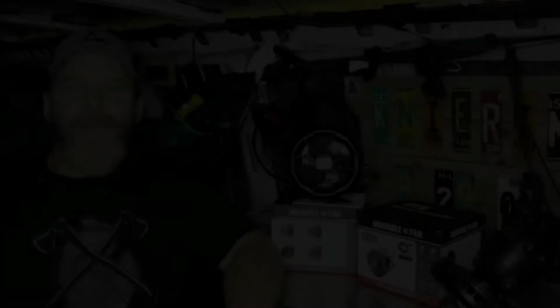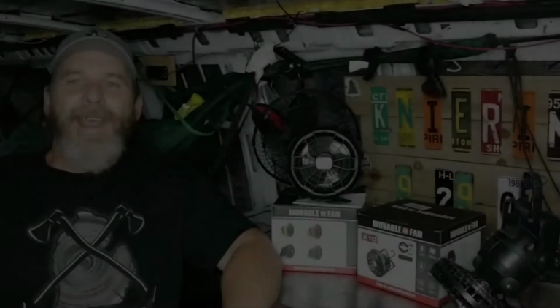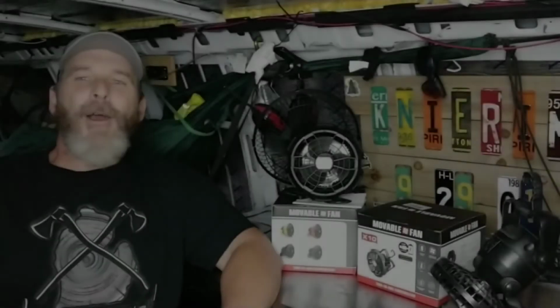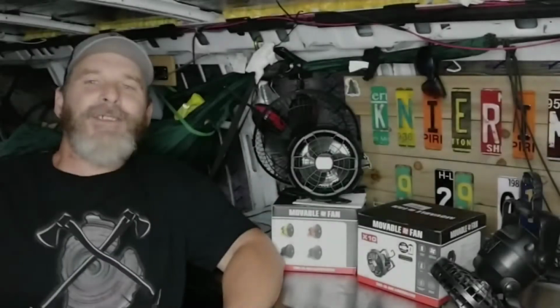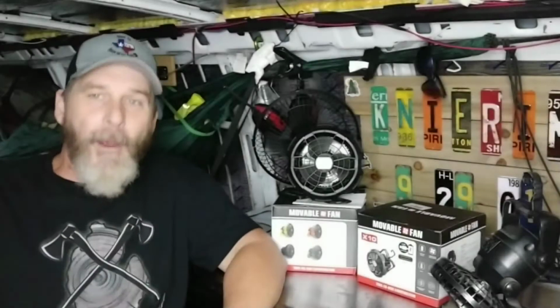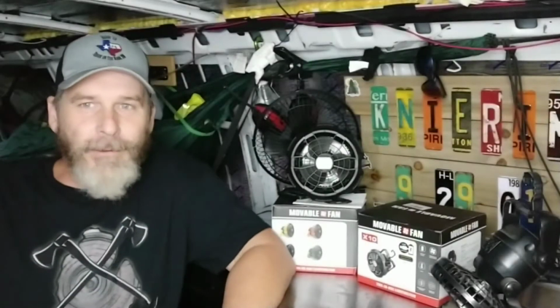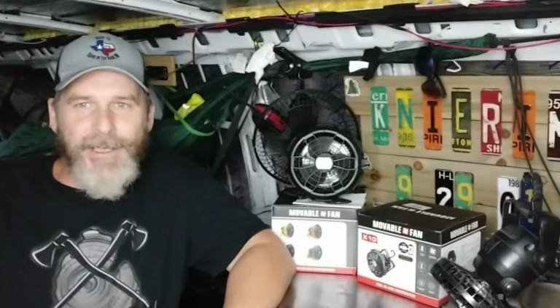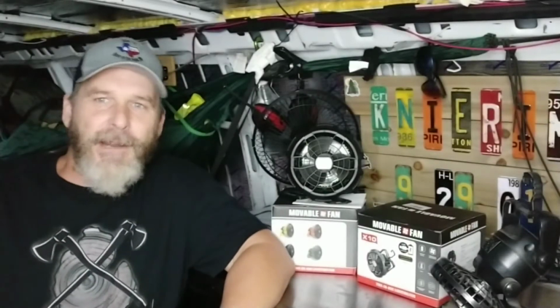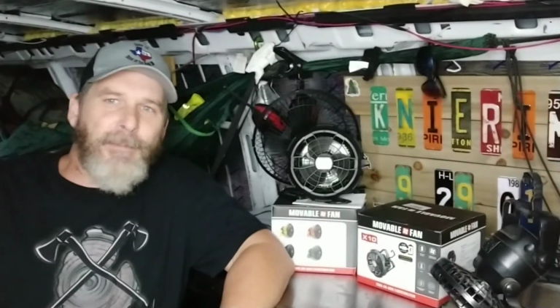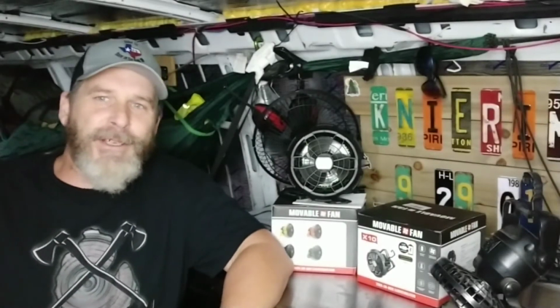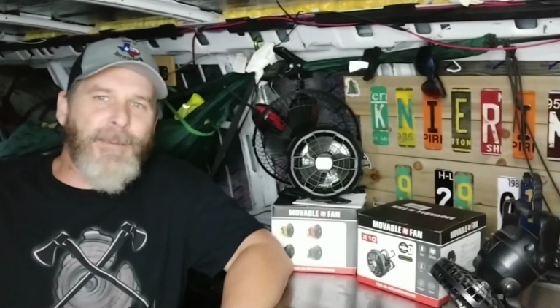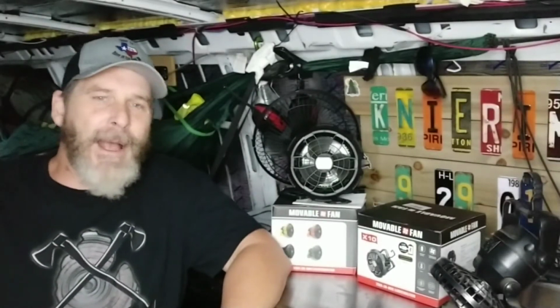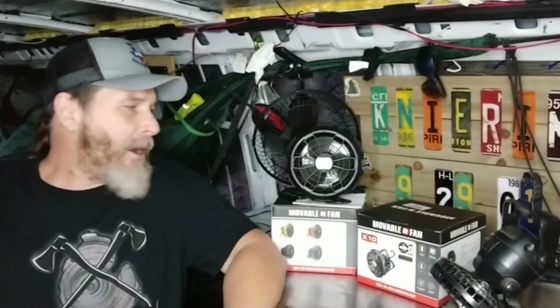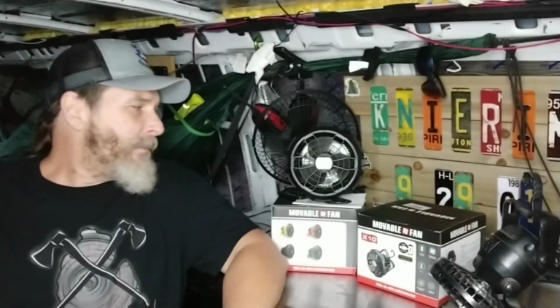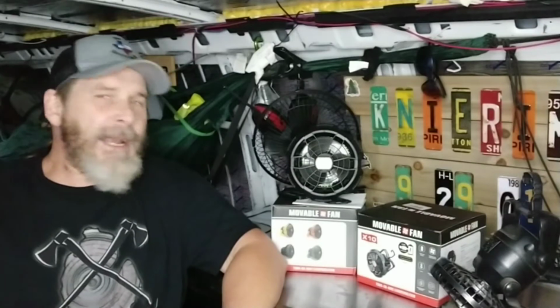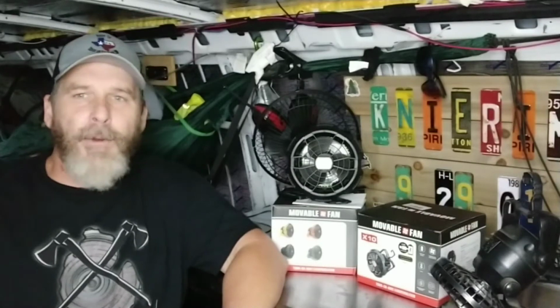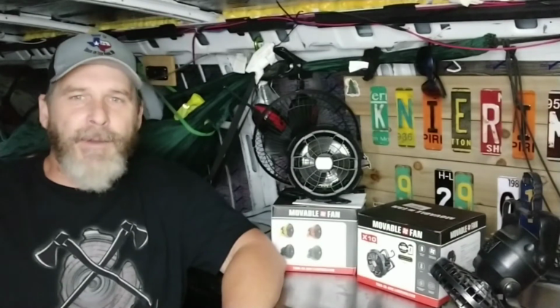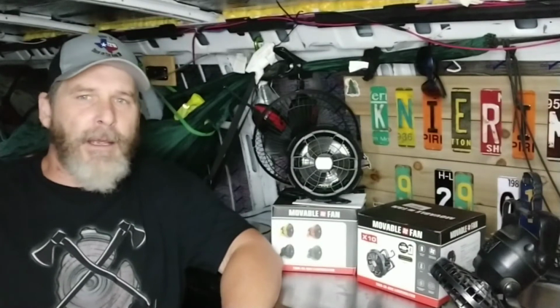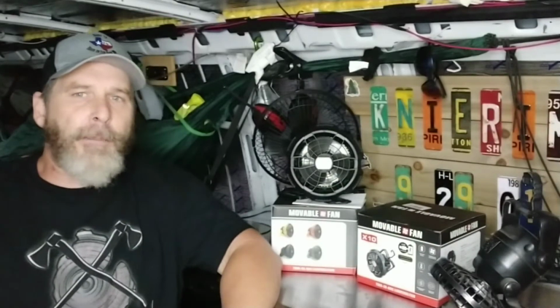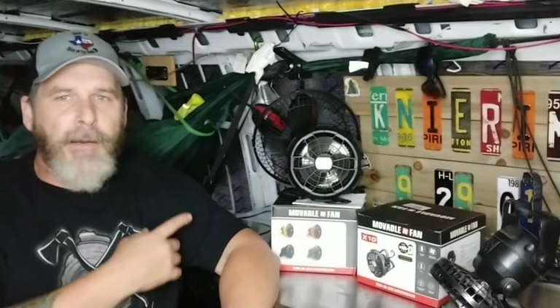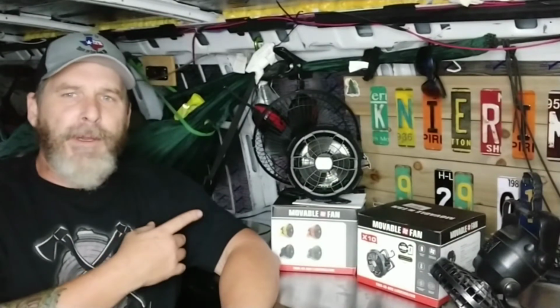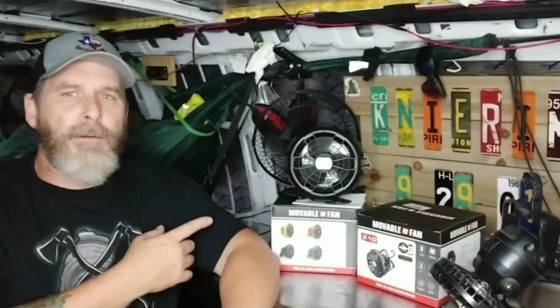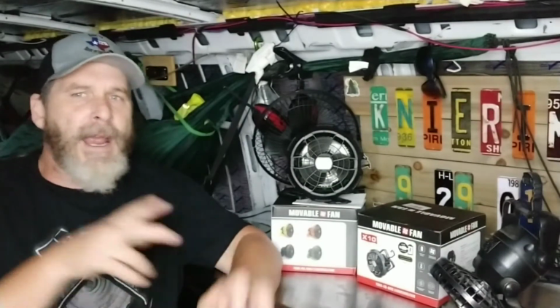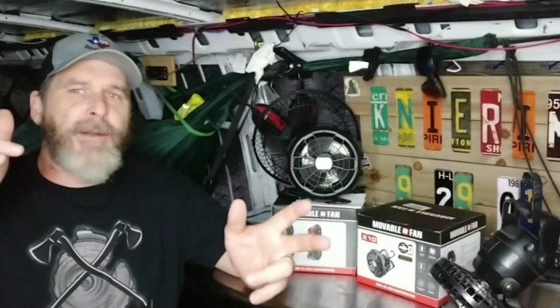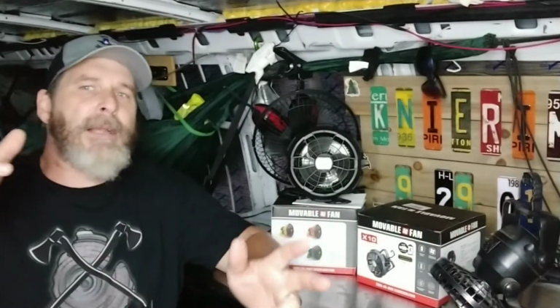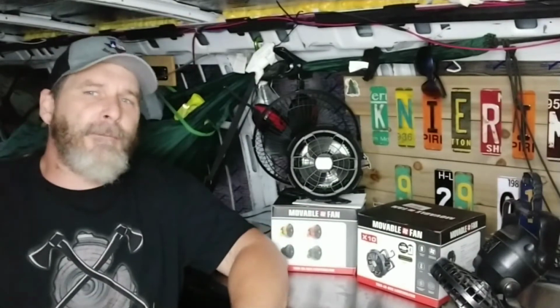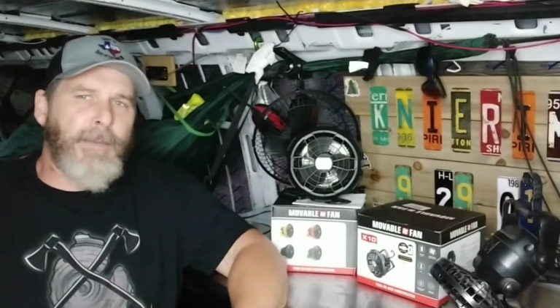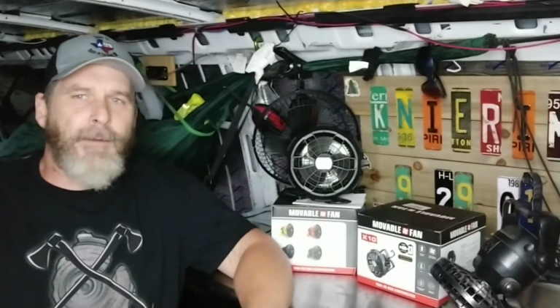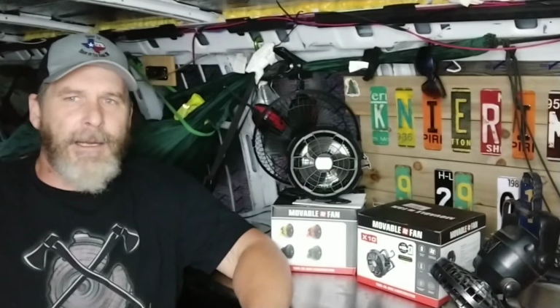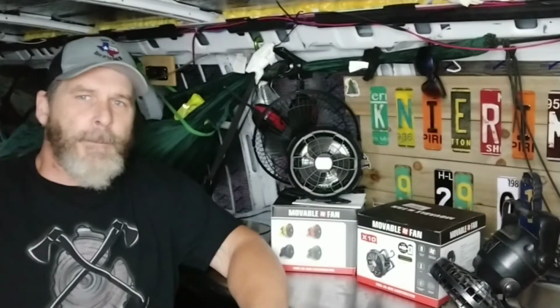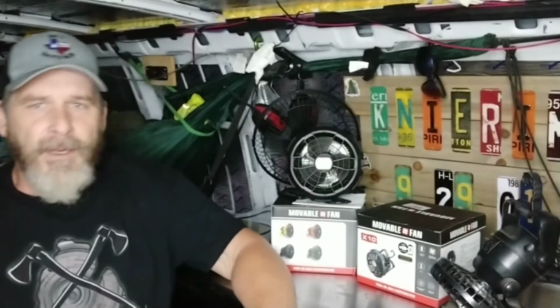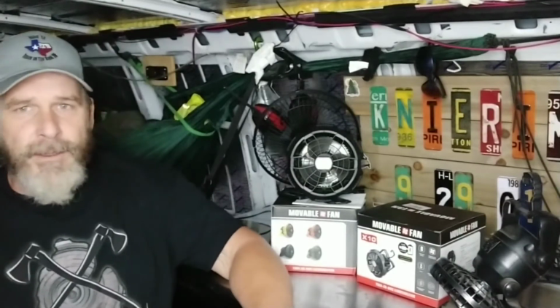Hey, what's up? Jason Canaram here. Appreciate you stopping by. Today I'm going to give you a quick product review slash unboxing from here in the van.